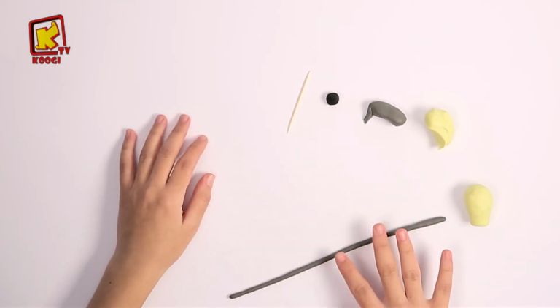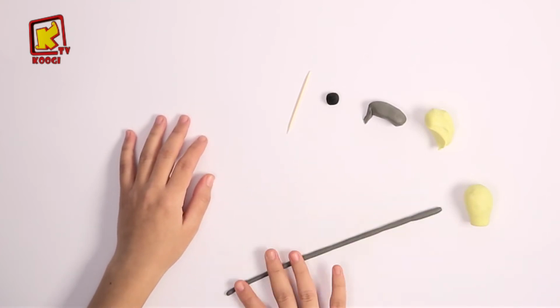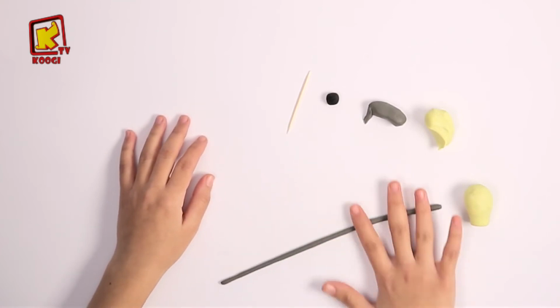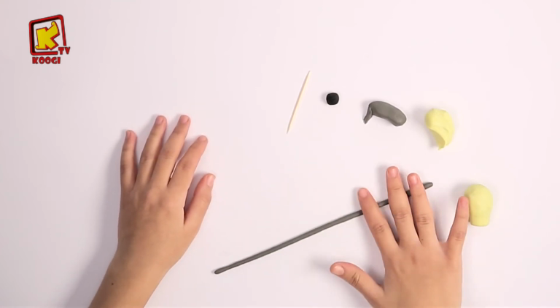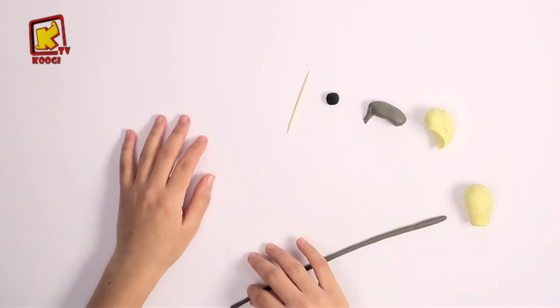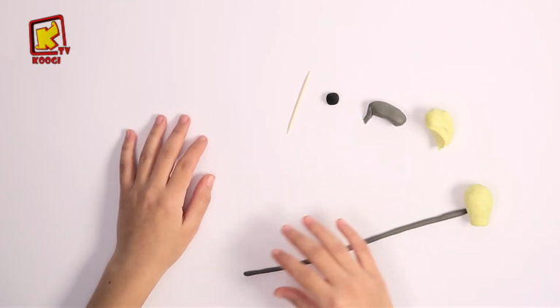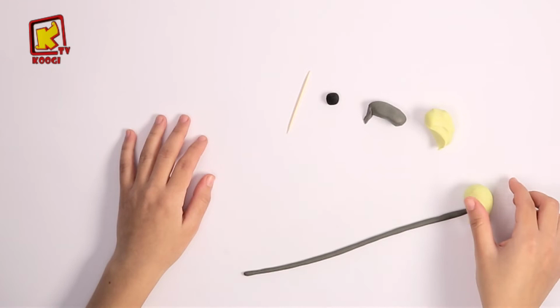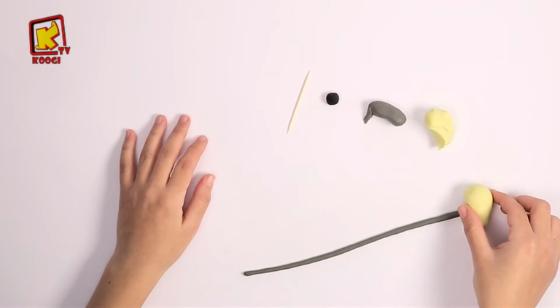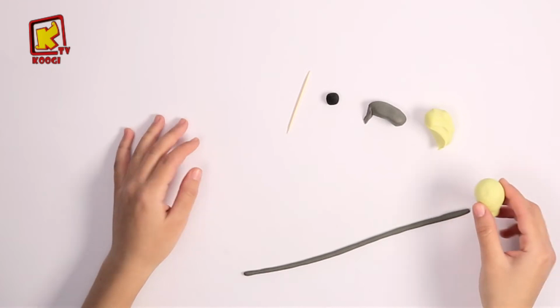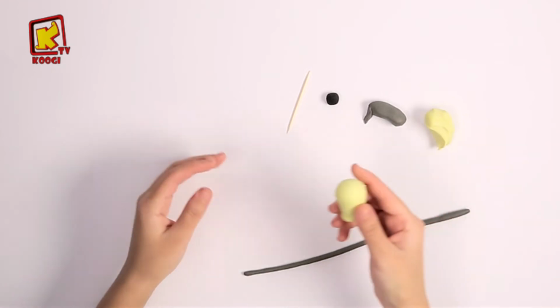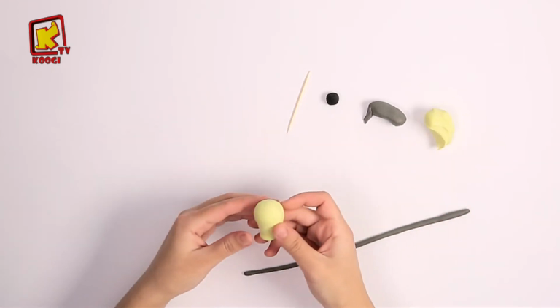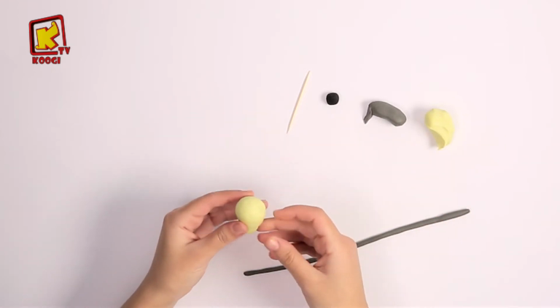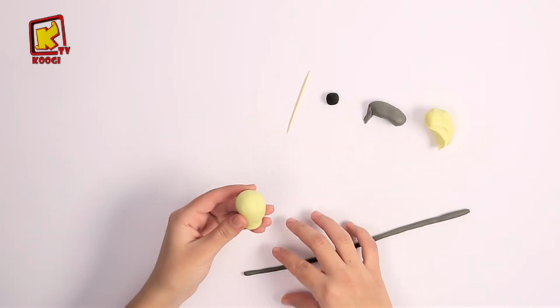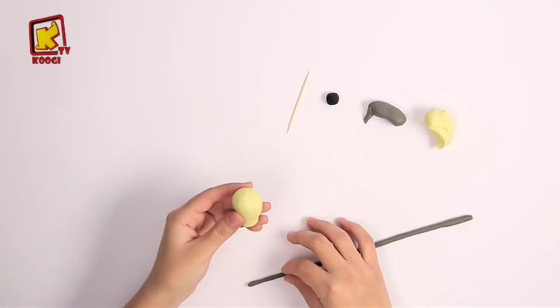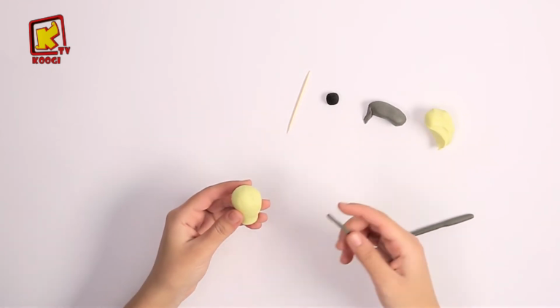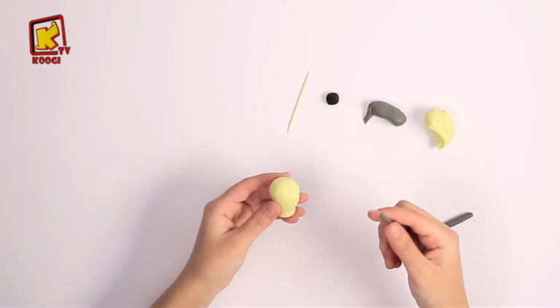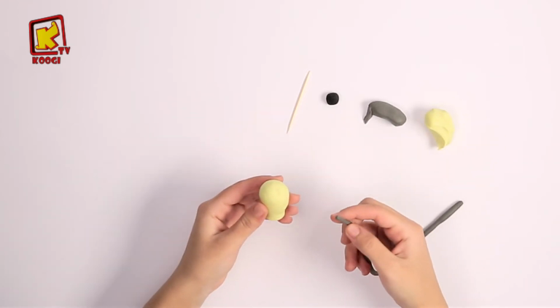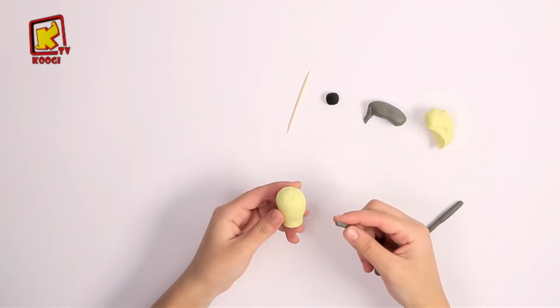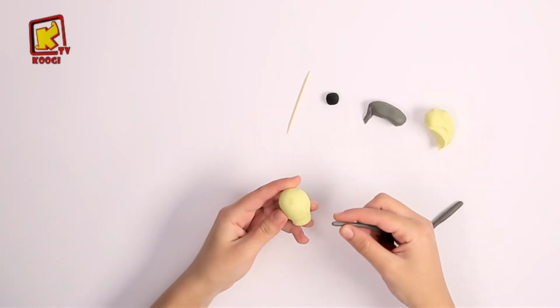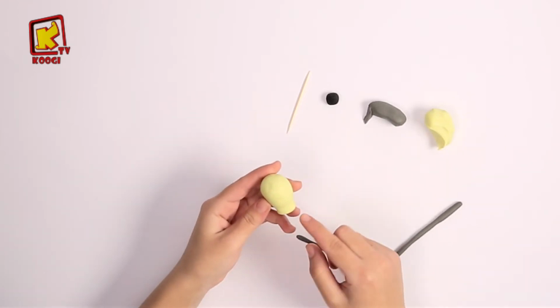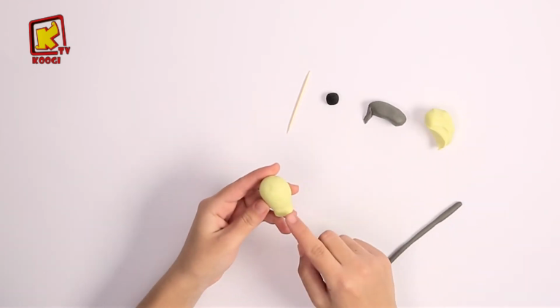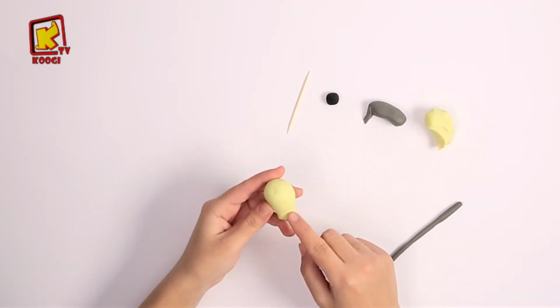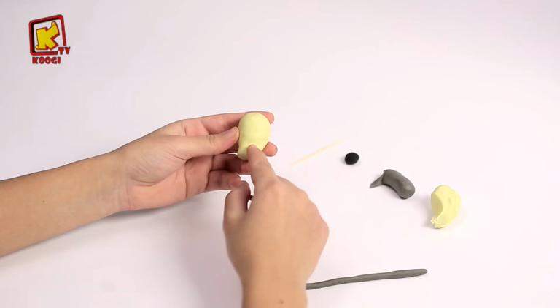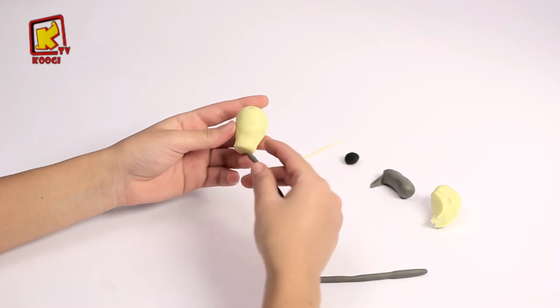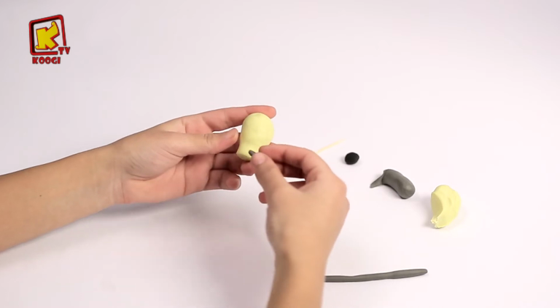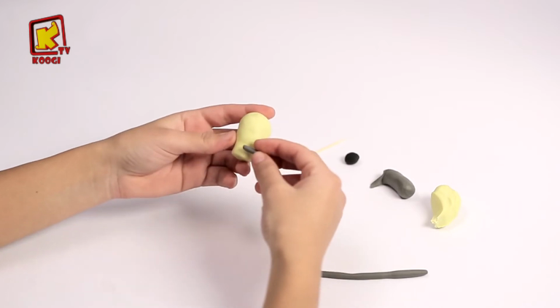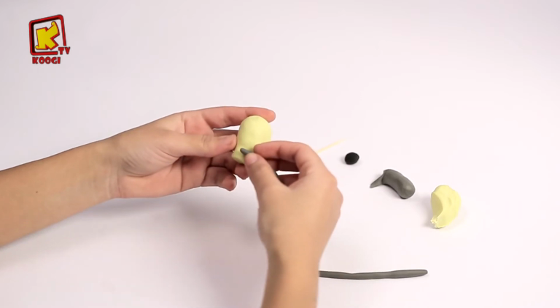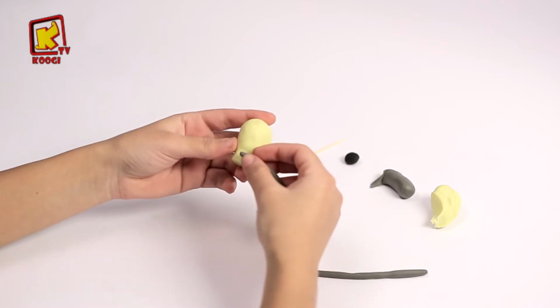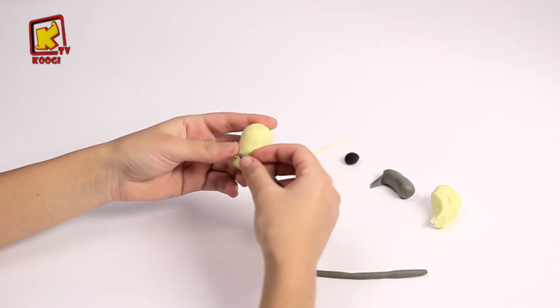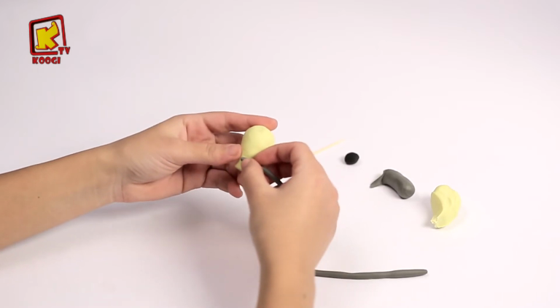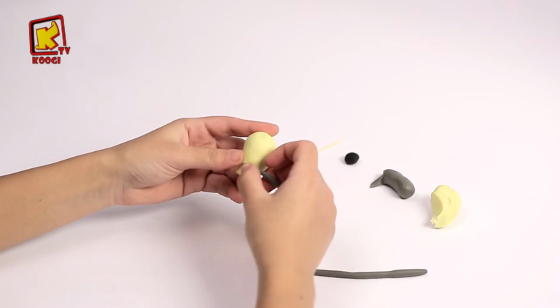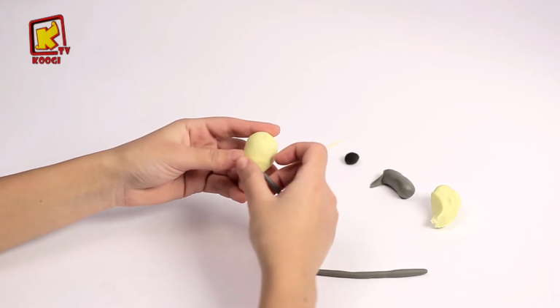Yes, like that. Then we will take the stripe that we have made and work it around the lamp body. Yes, in this way.